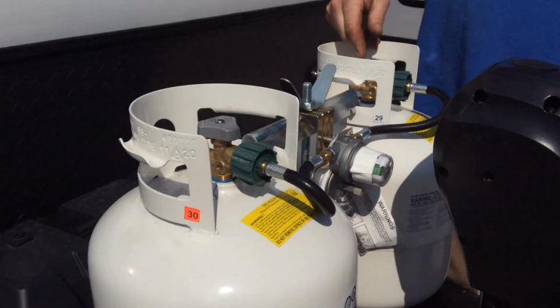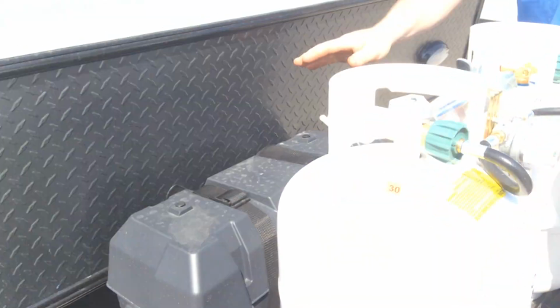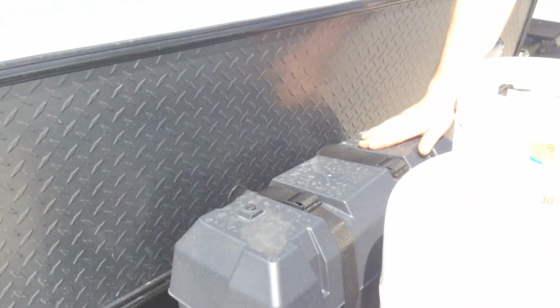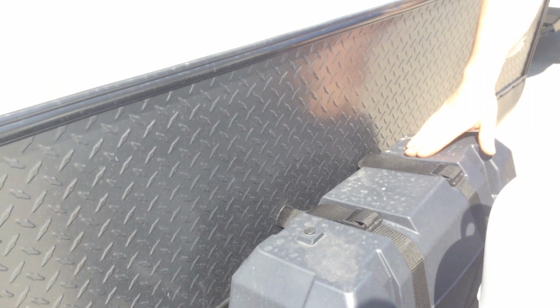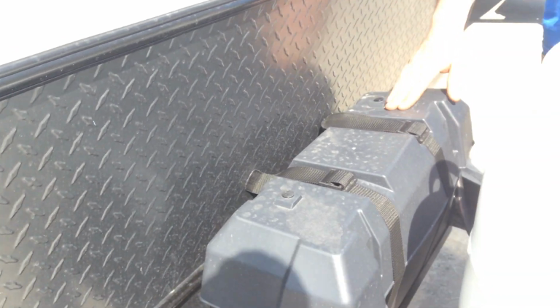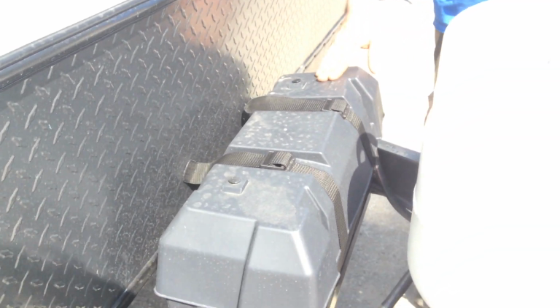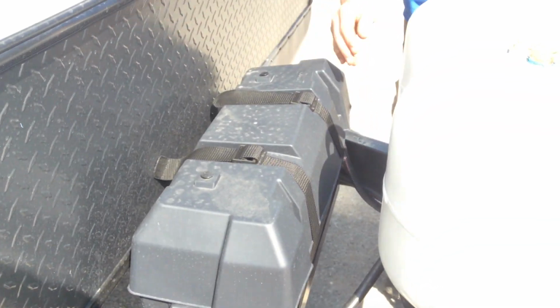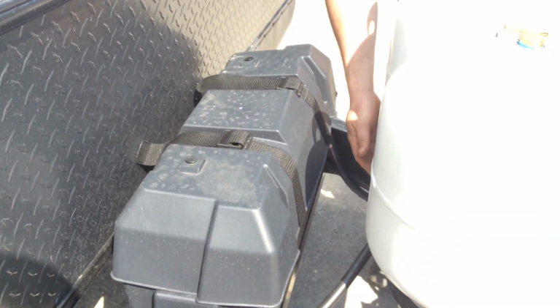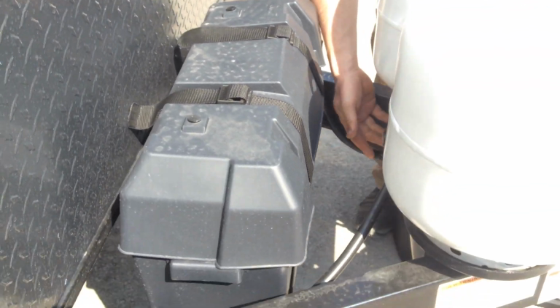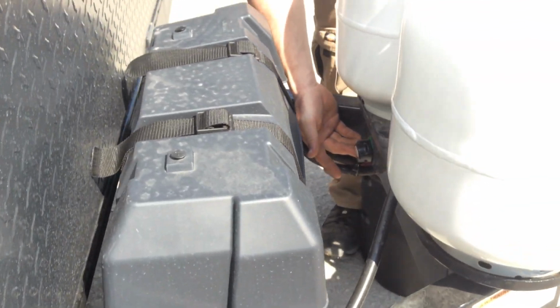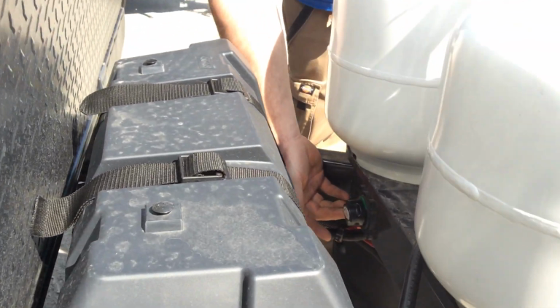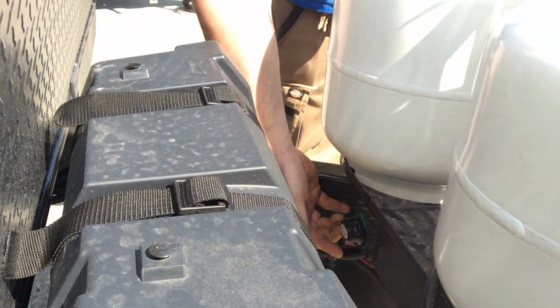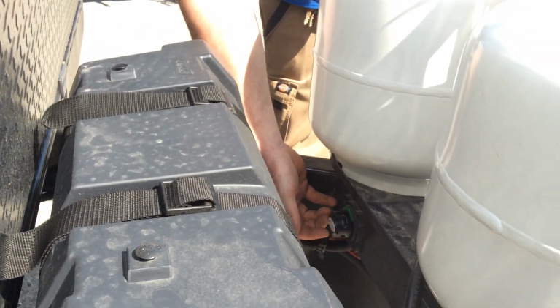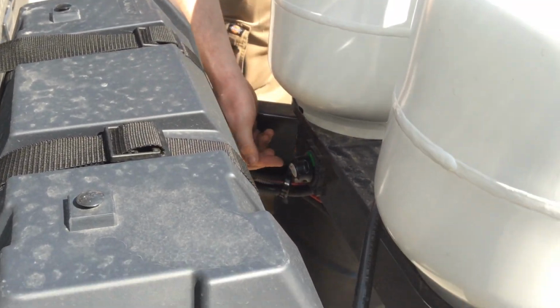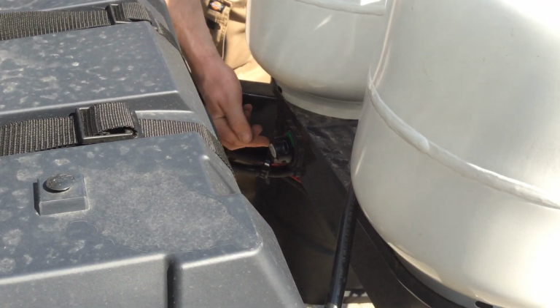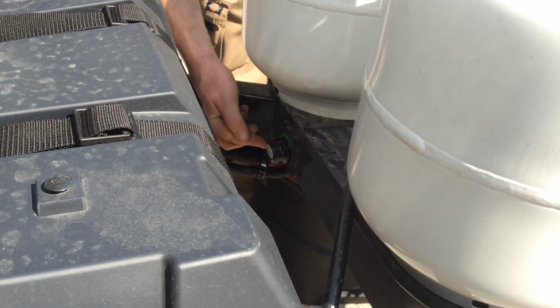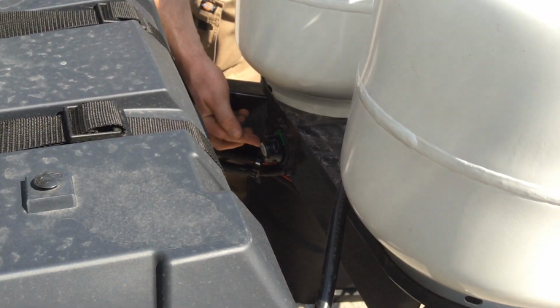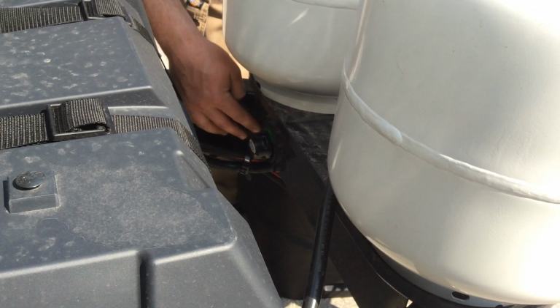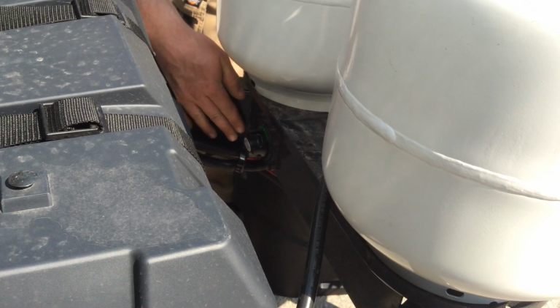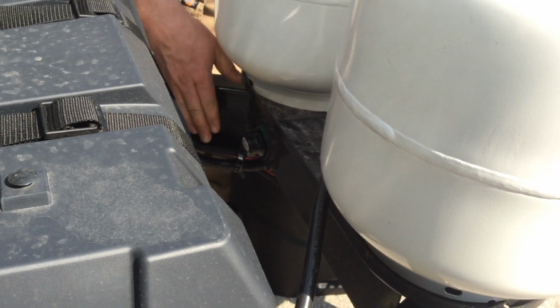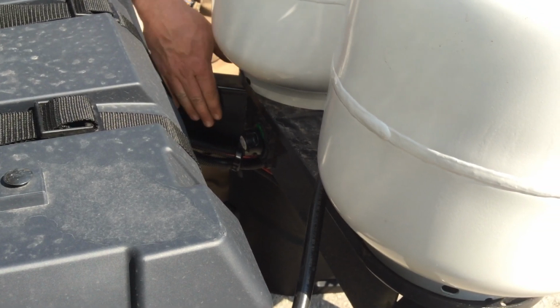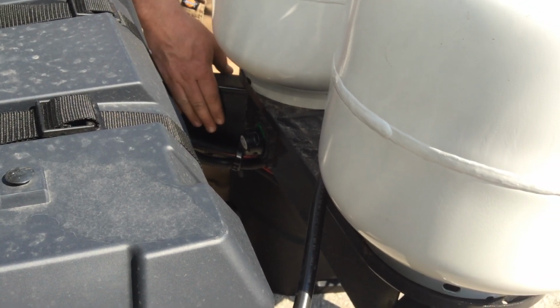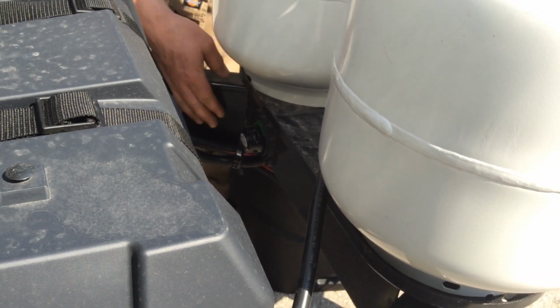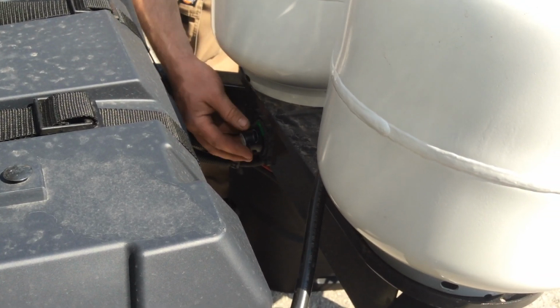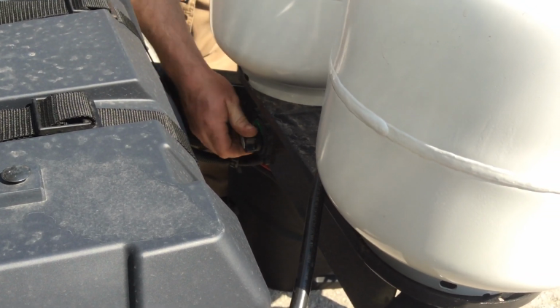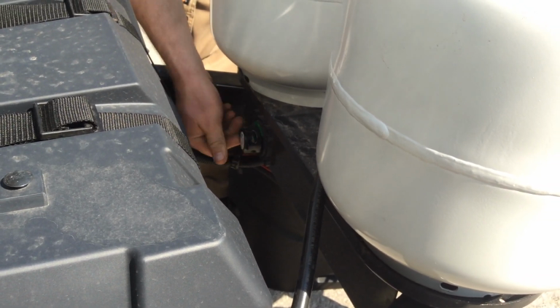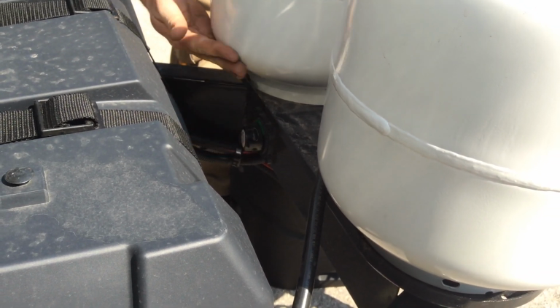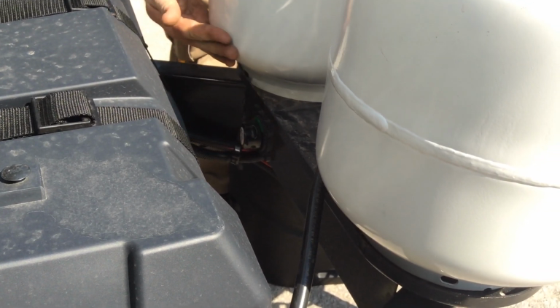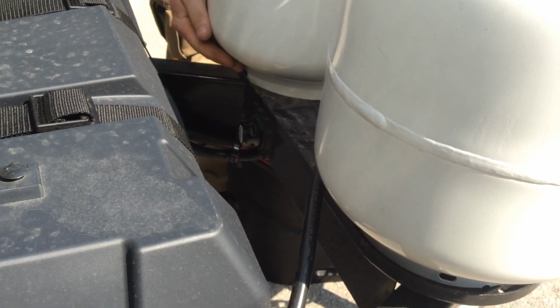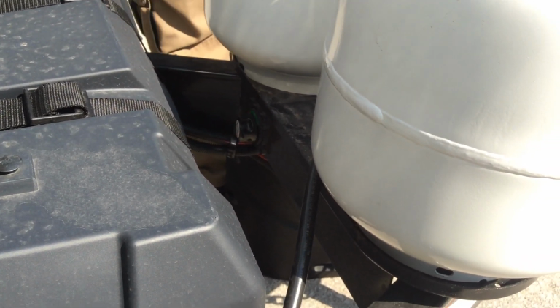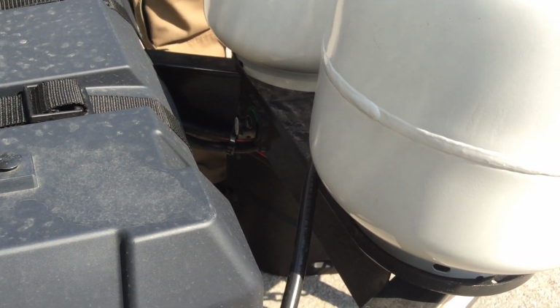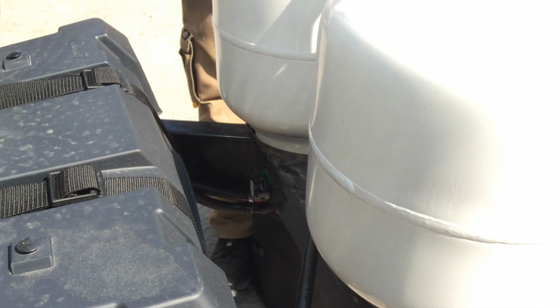In behind the propane tanks are your batteries. You do have a battery disconnect switch down here at the bottom. There is an arrow here — right now it's pointing towards the frame which means it's off. Pointing up towards the propane tank is the on position.